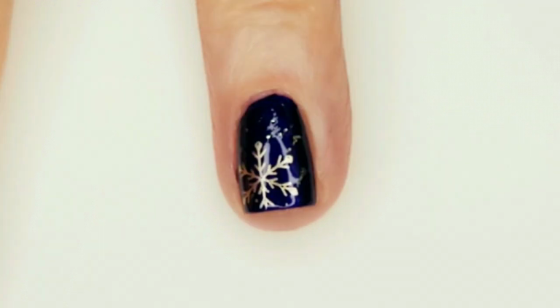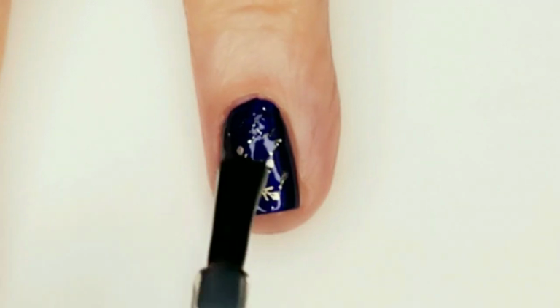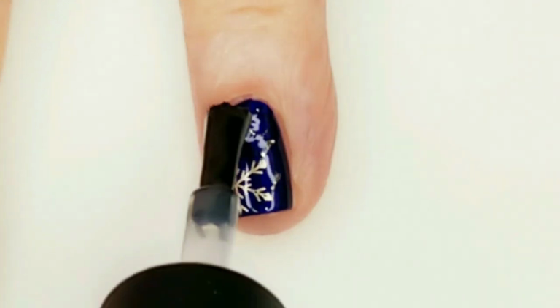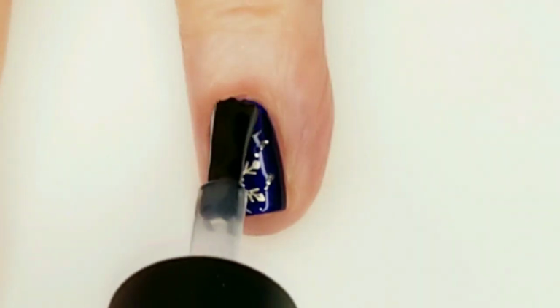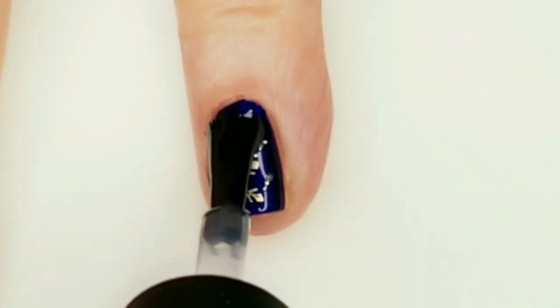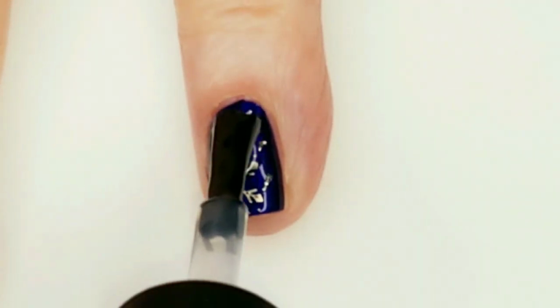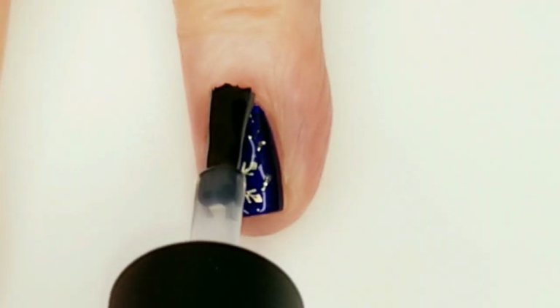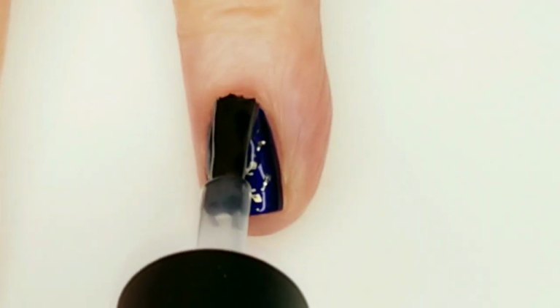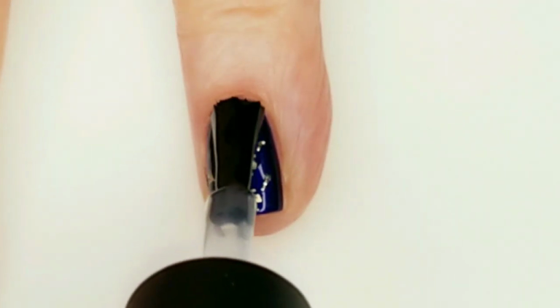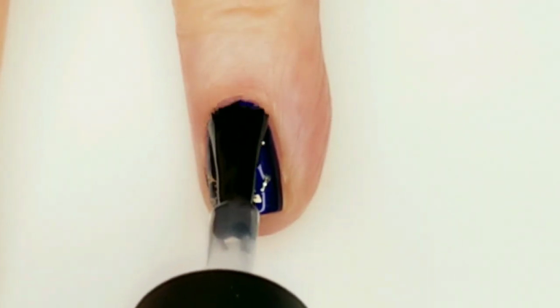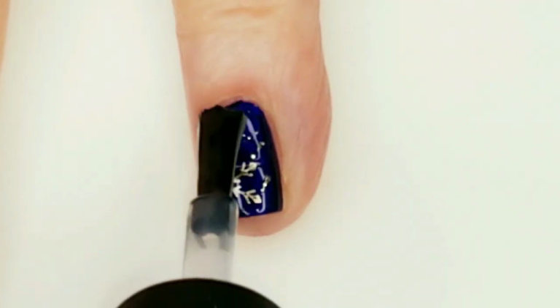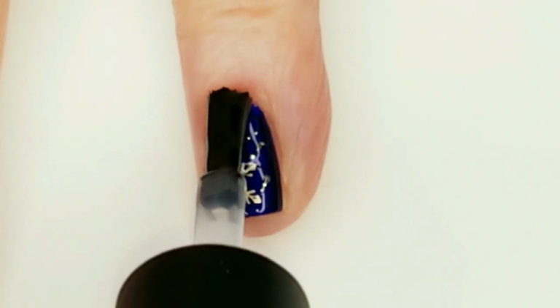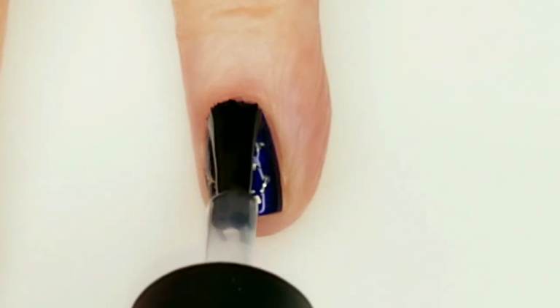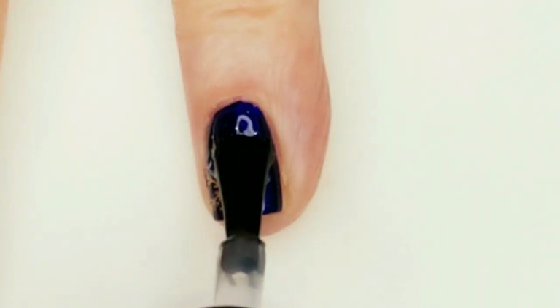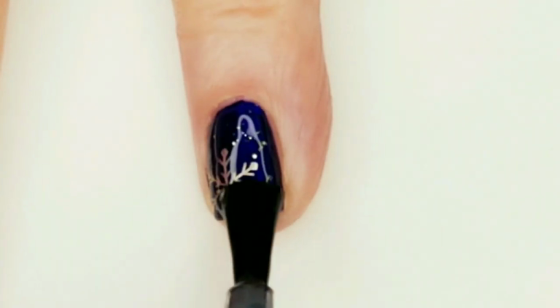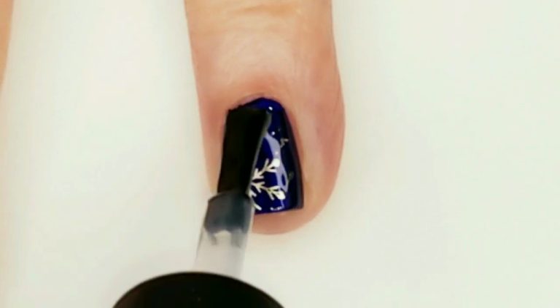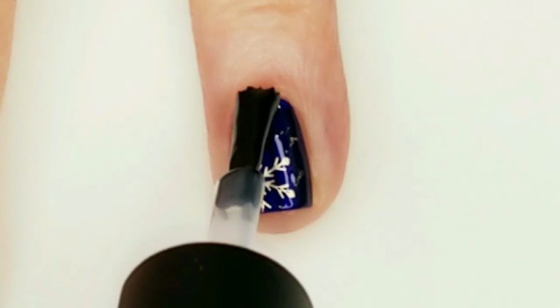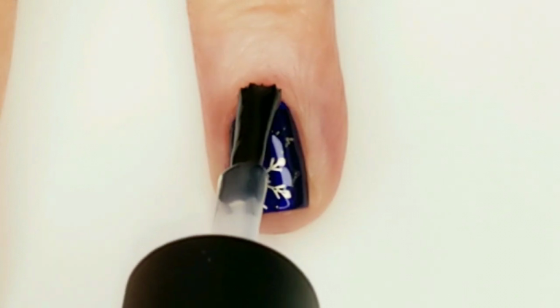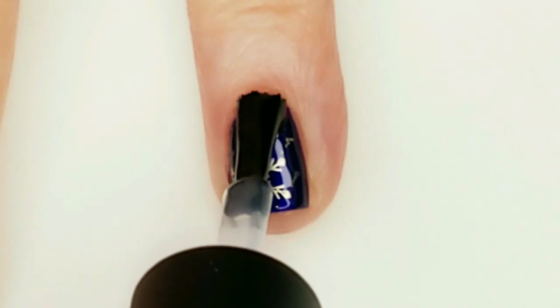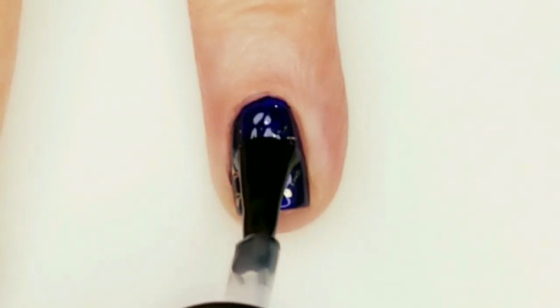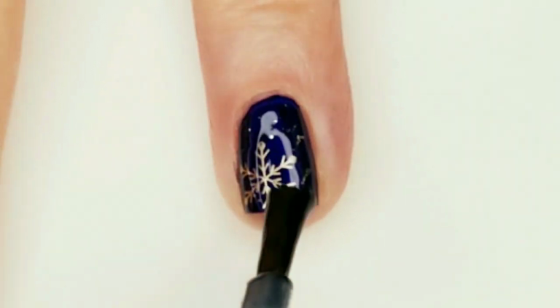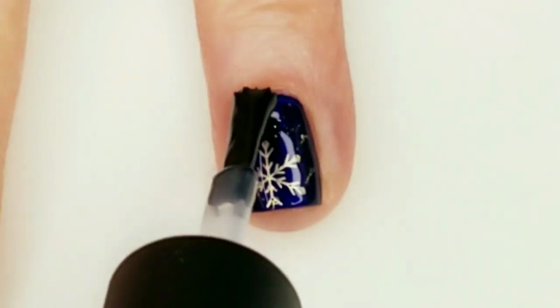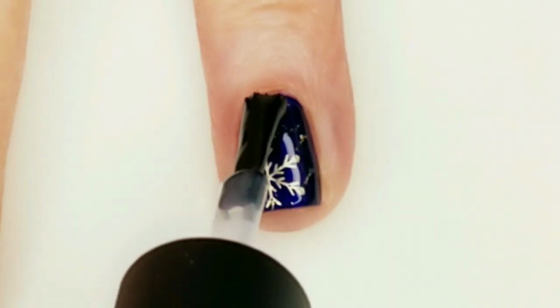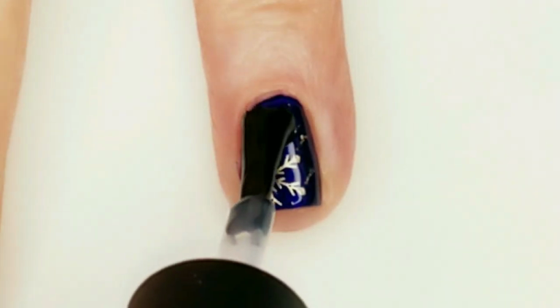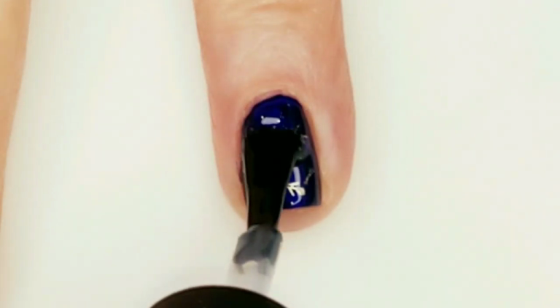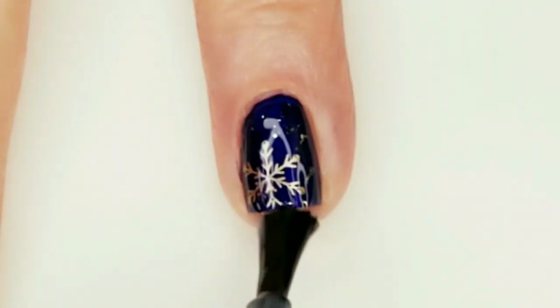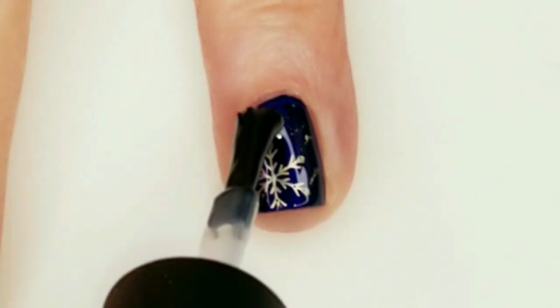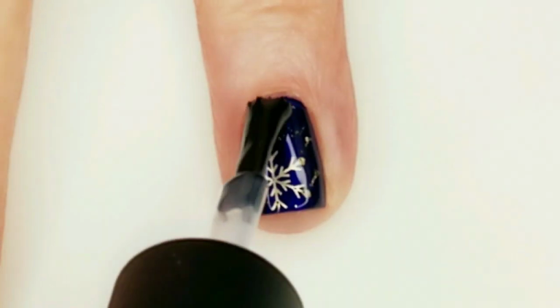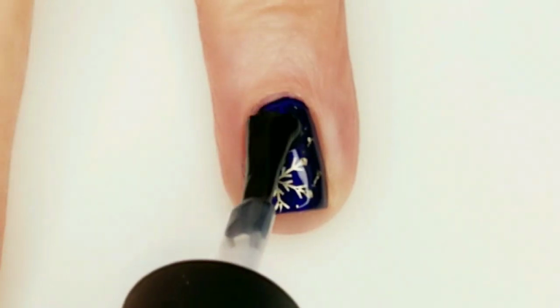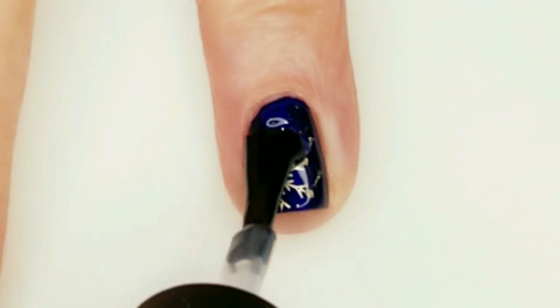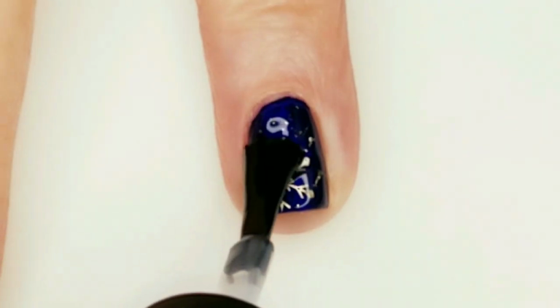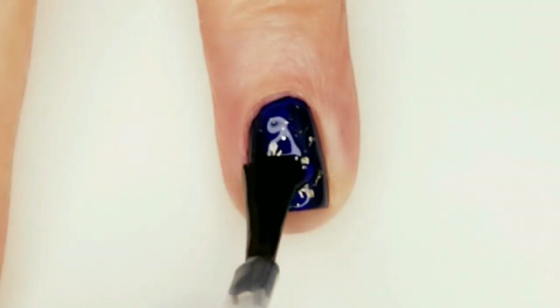After the Smudge Free Top Coat is dry, I'm going to go ahead and add the Maxis Finito Top Coat to all of my nails.